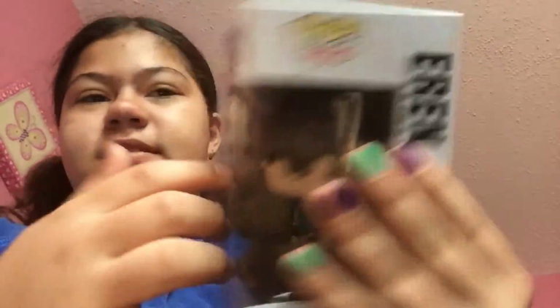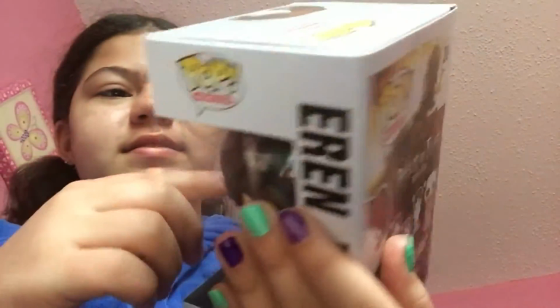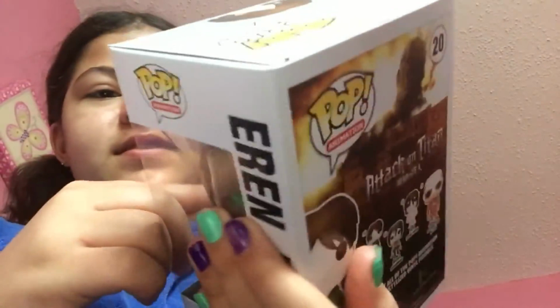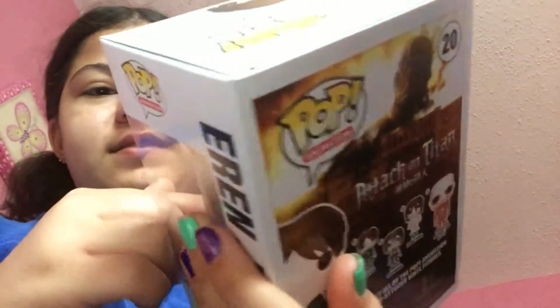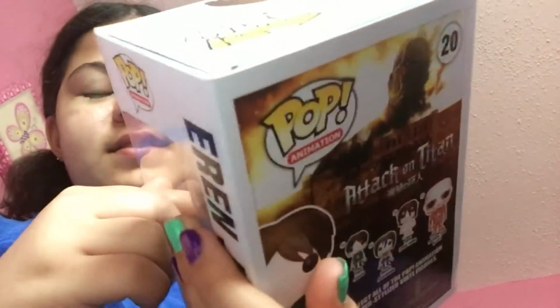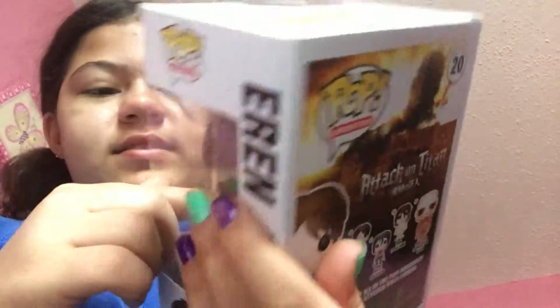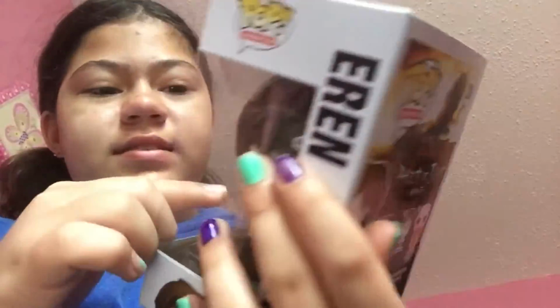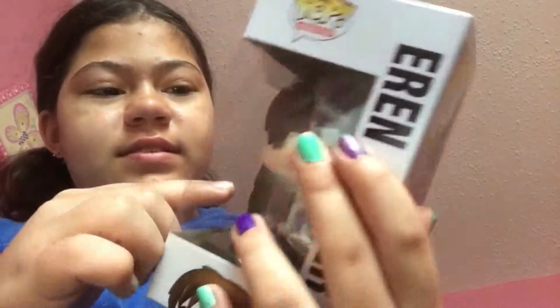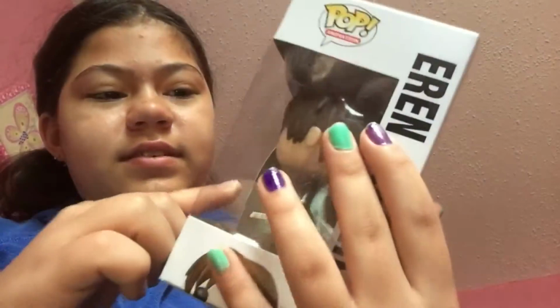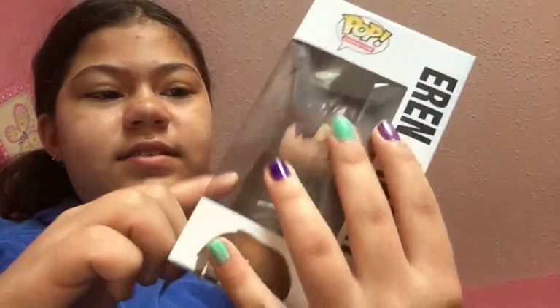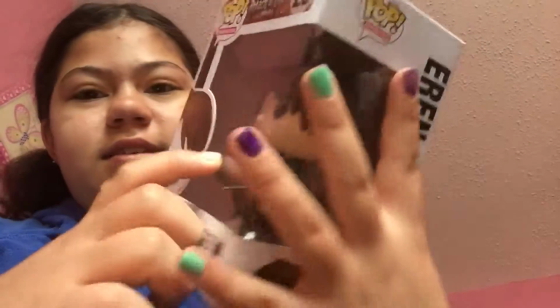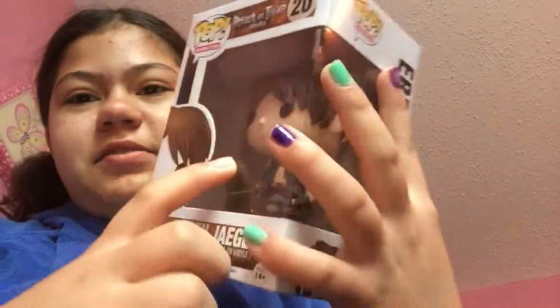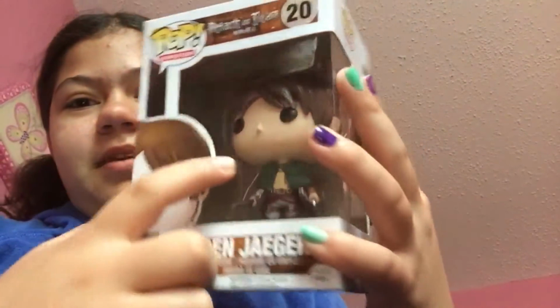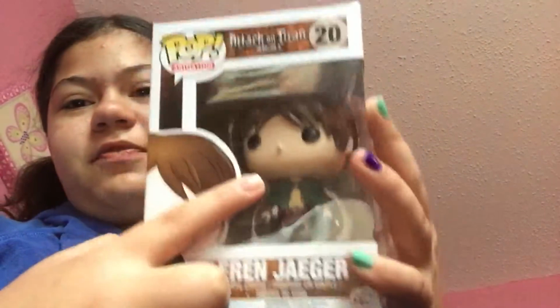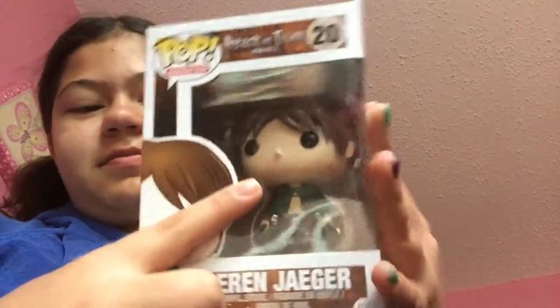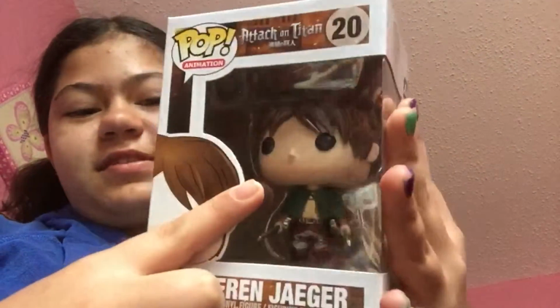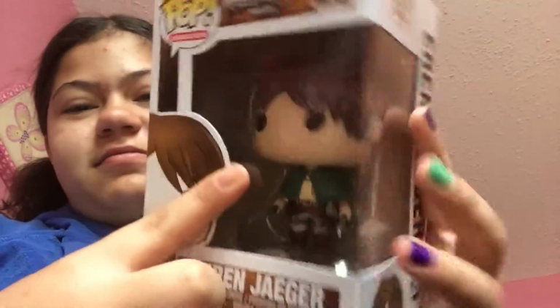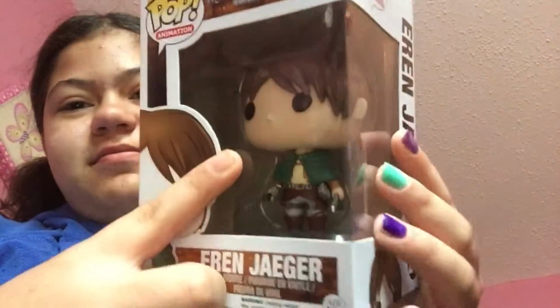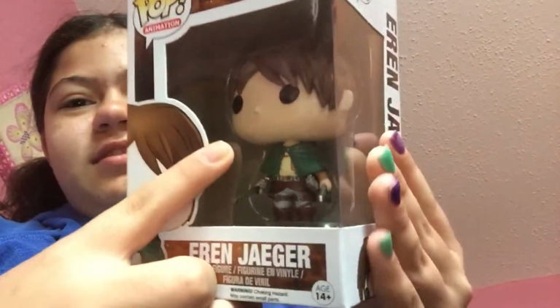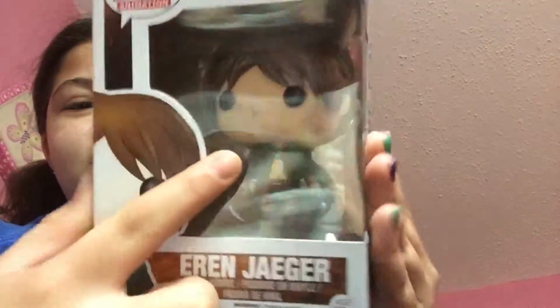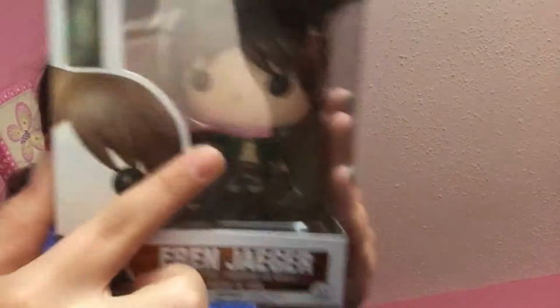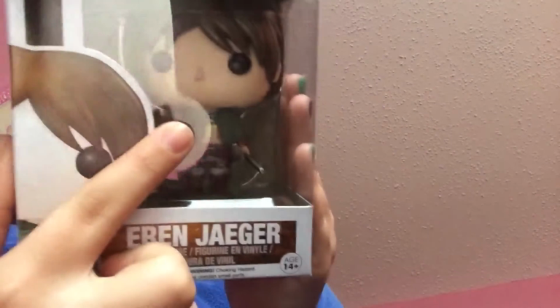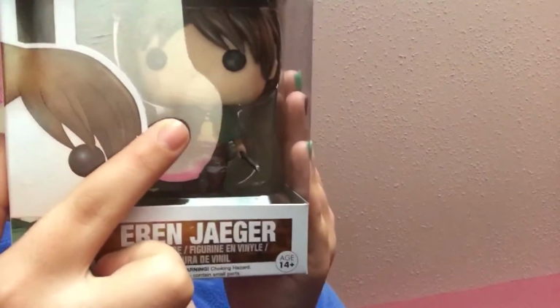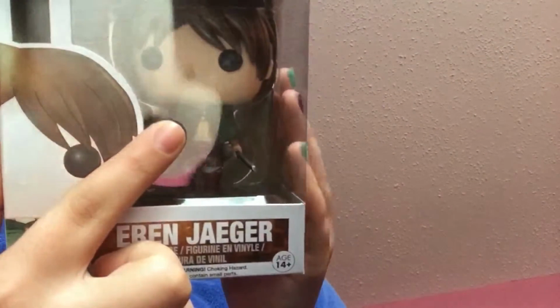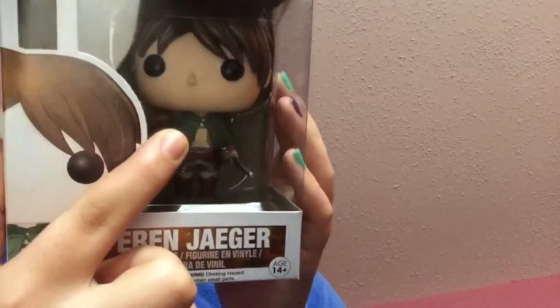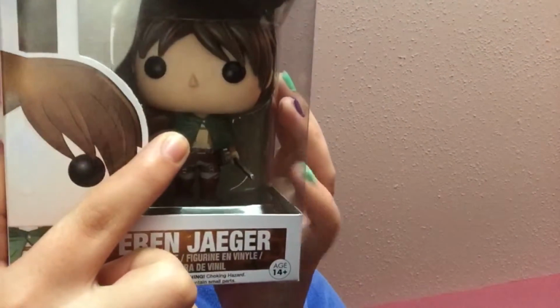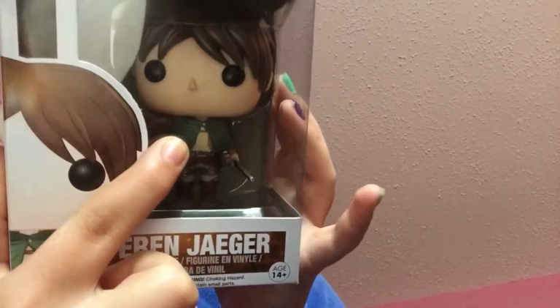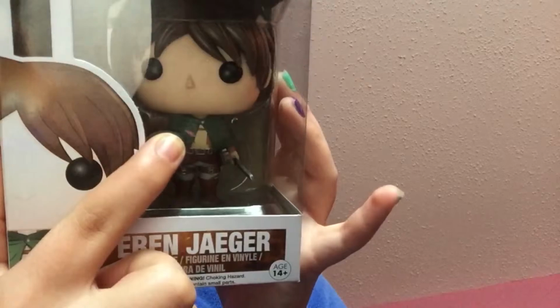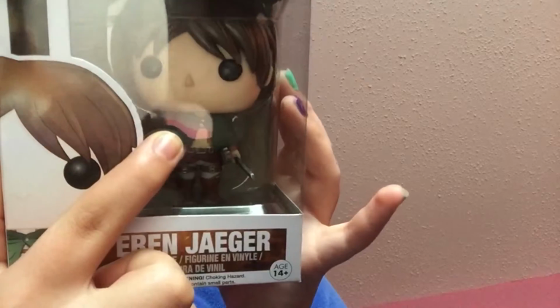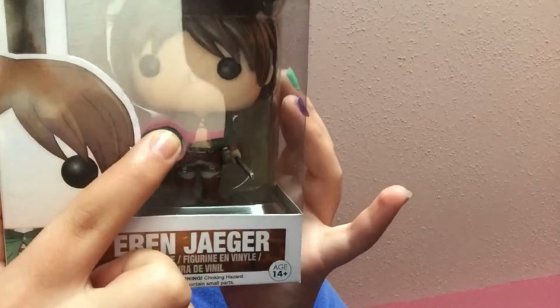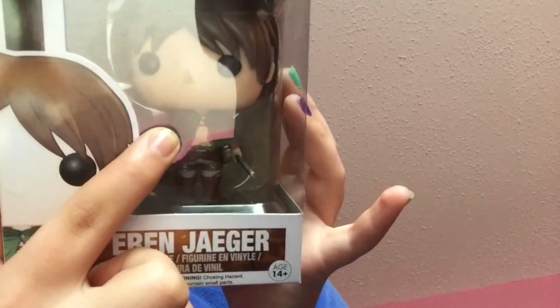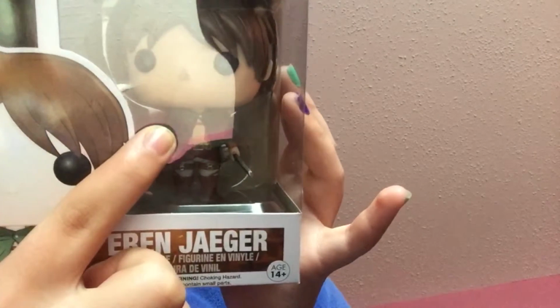He has no mouth for some reason though. None of these characters have a mouth except for his Titan form.